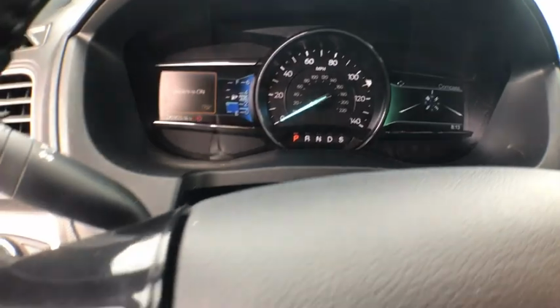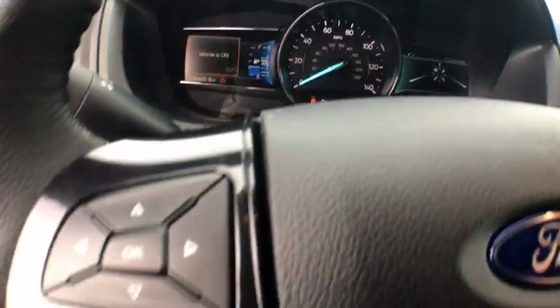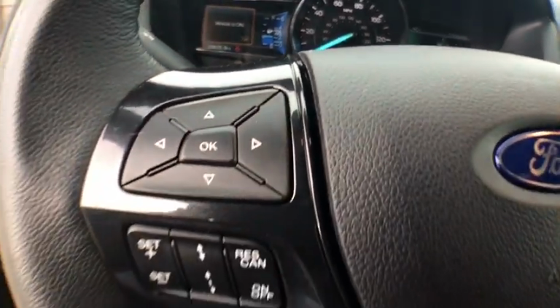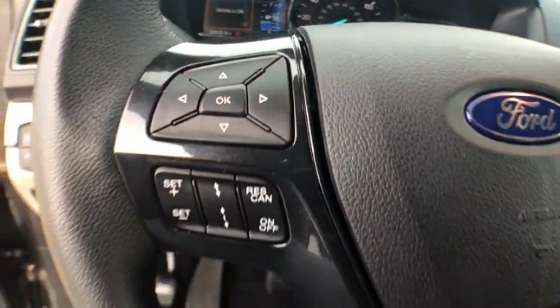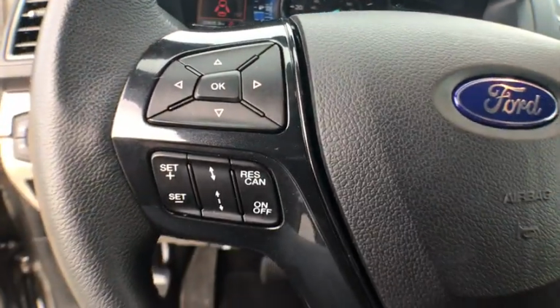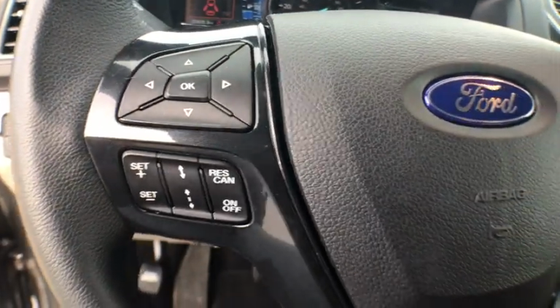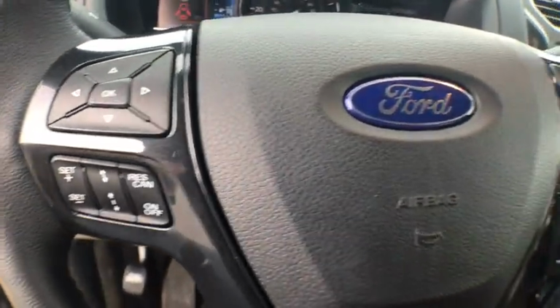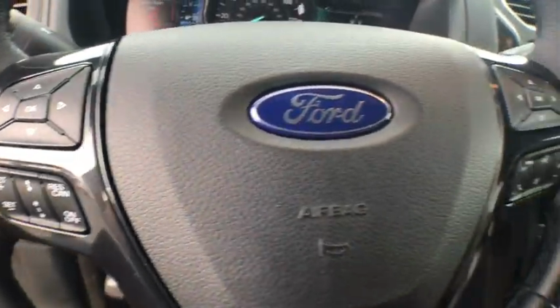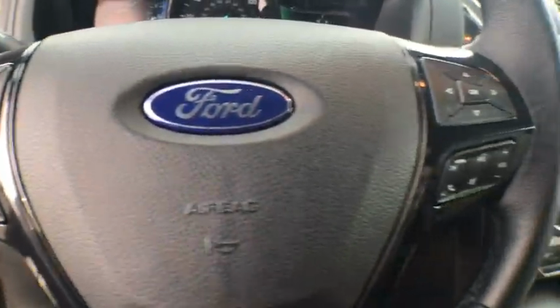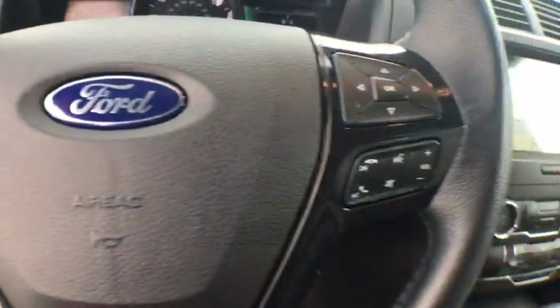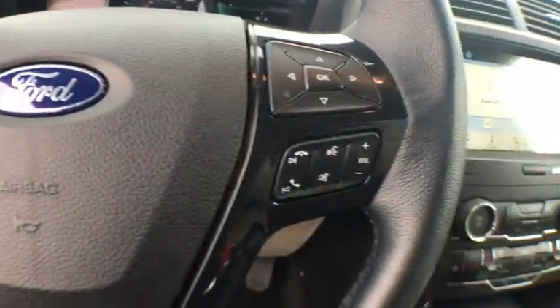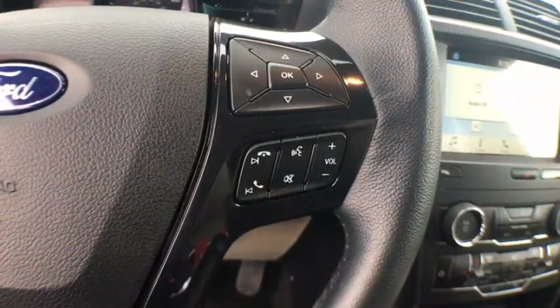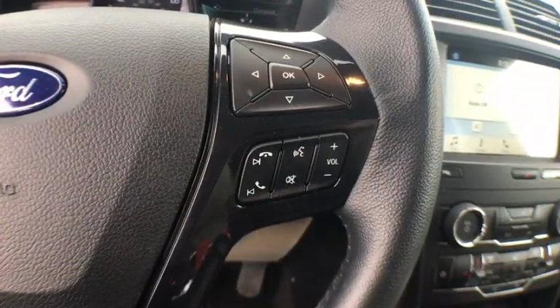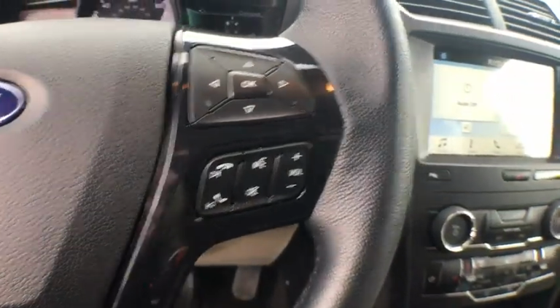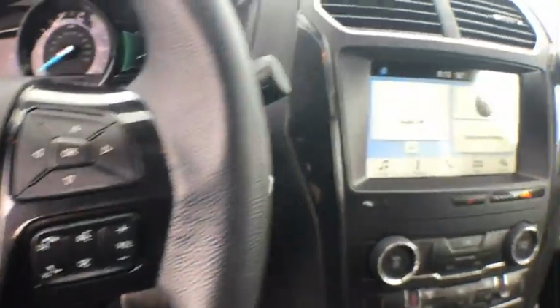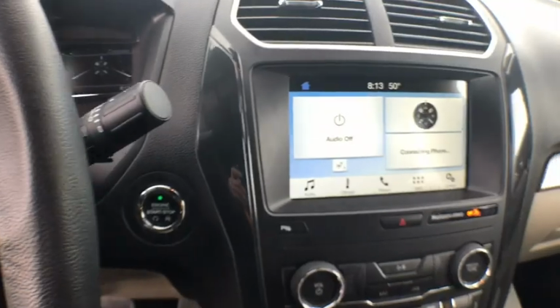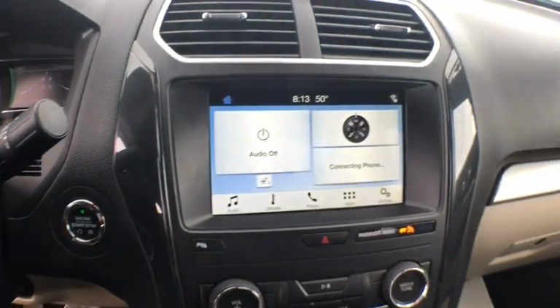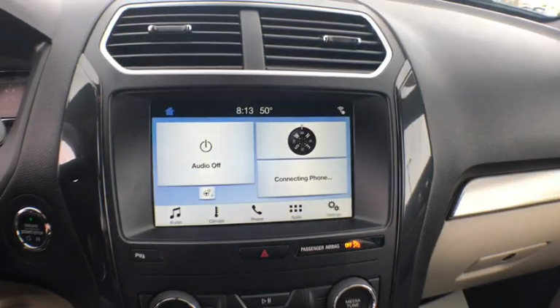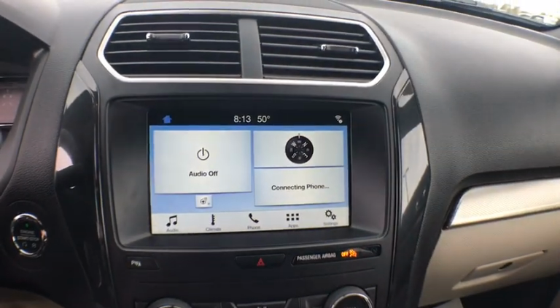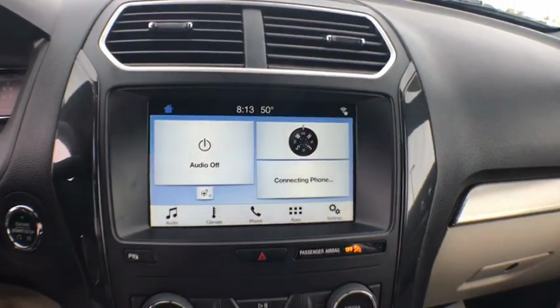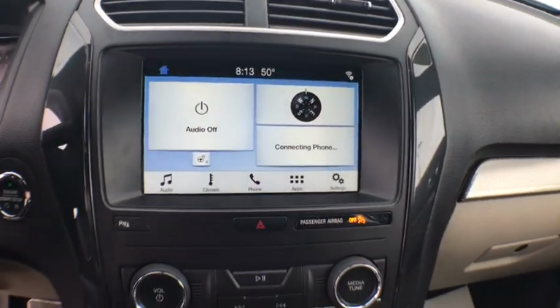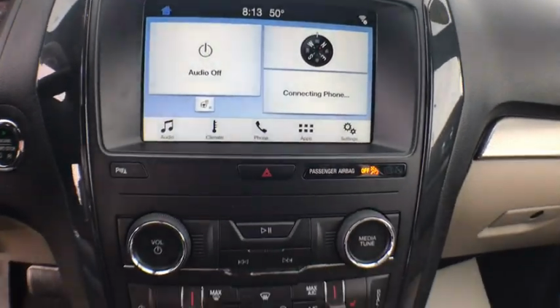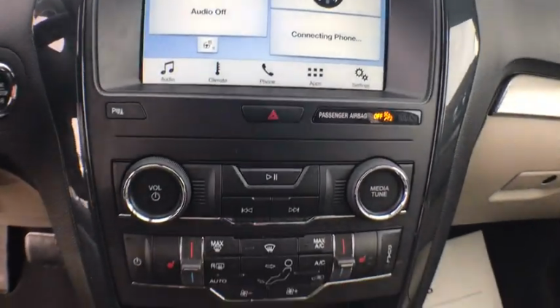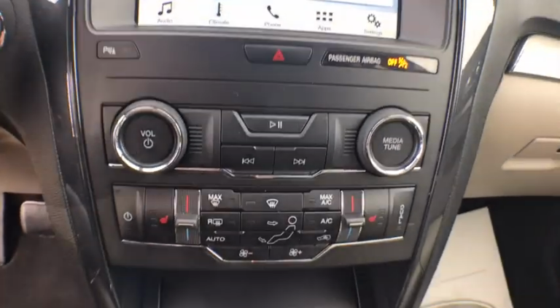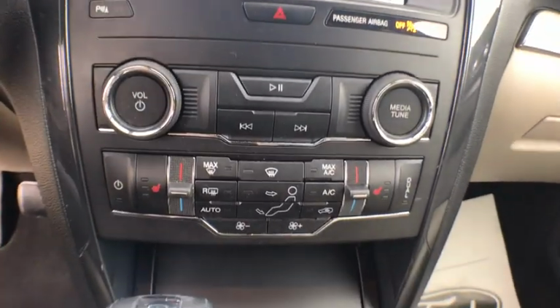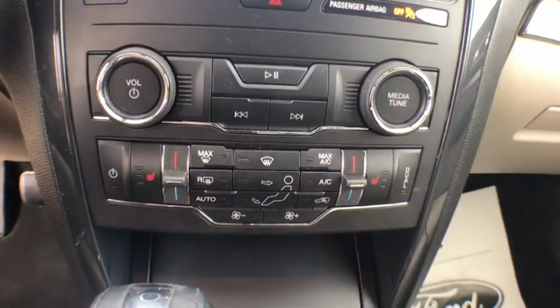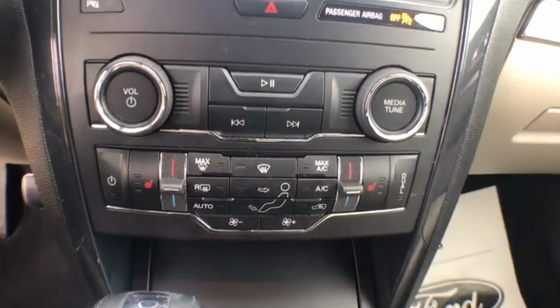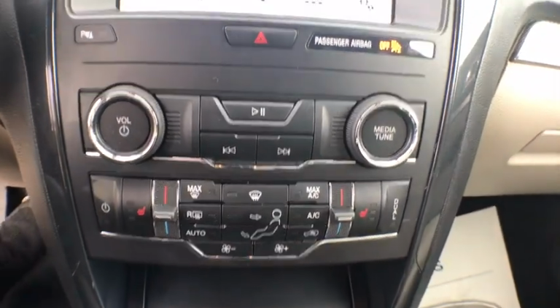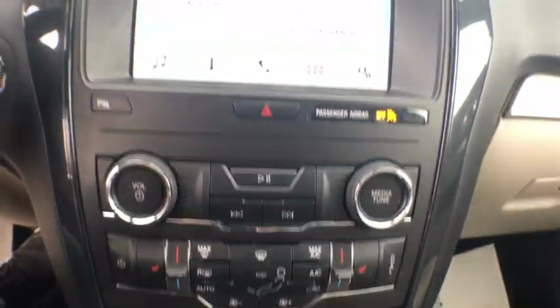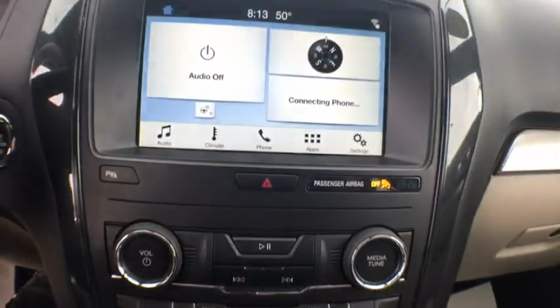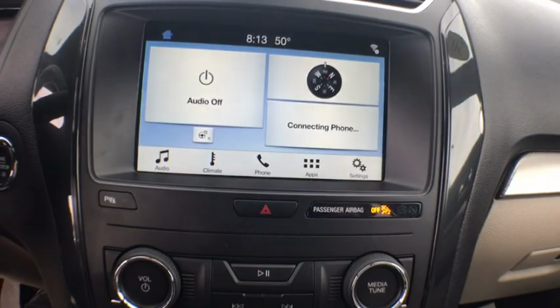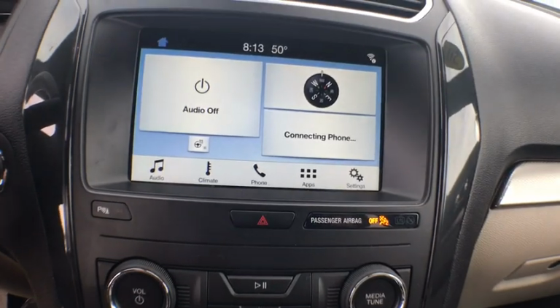Power windows. Compass. Security system. Electronic stability control. Rear window defroster. Tachometer. Overhead console. Brake assist. Panic alarm. Remote keyless entry.